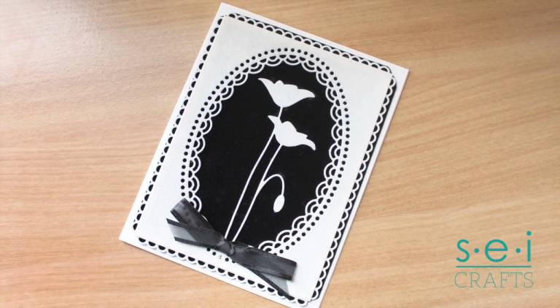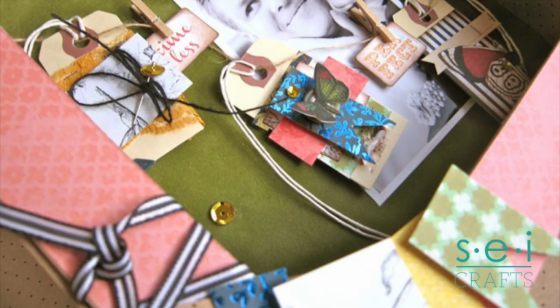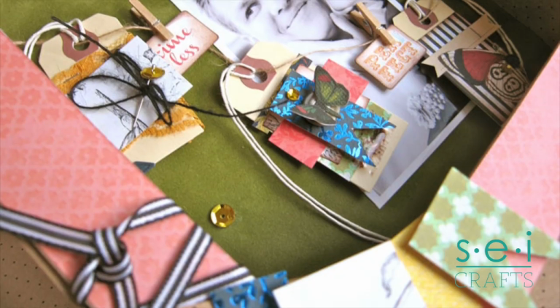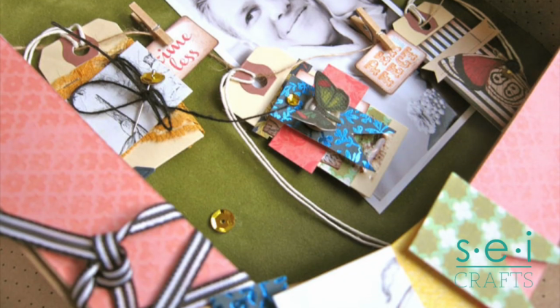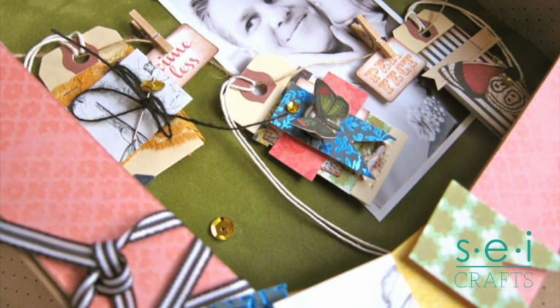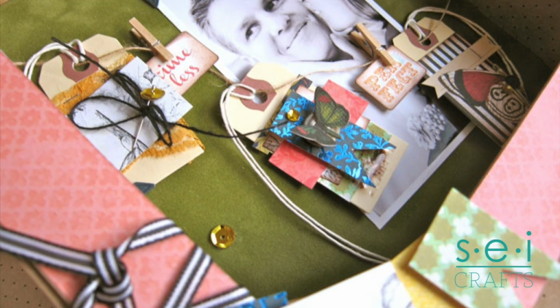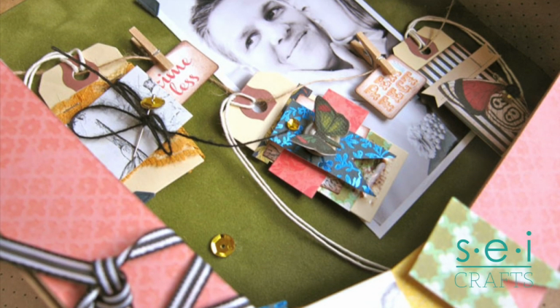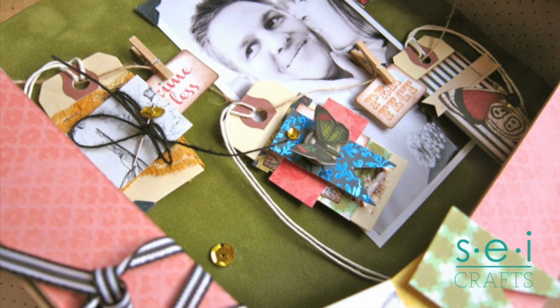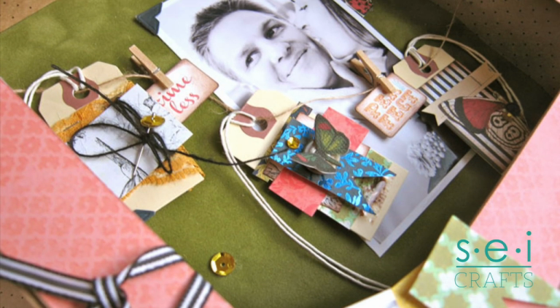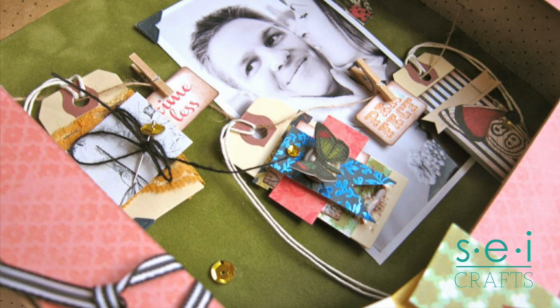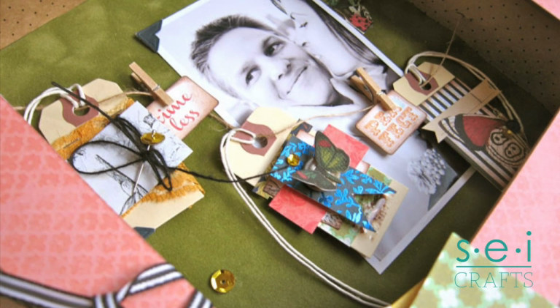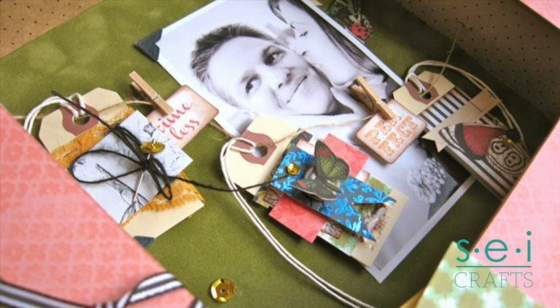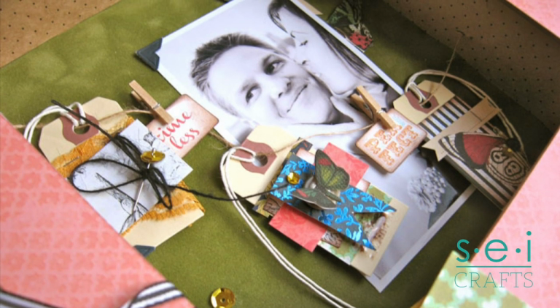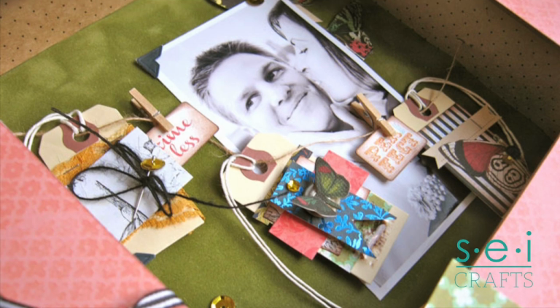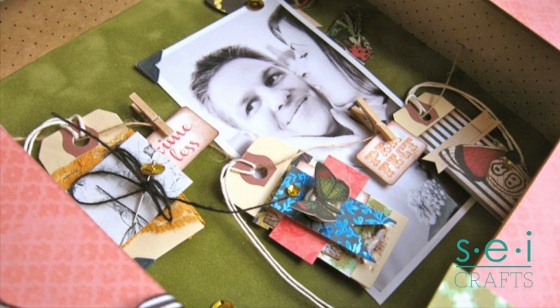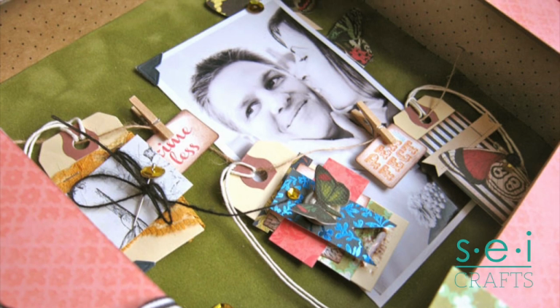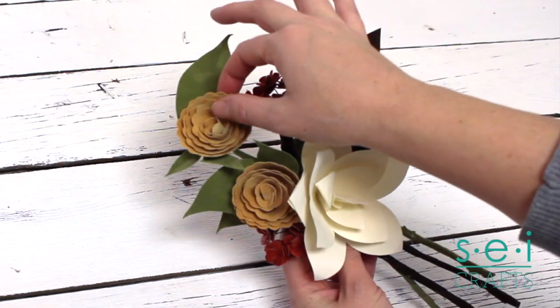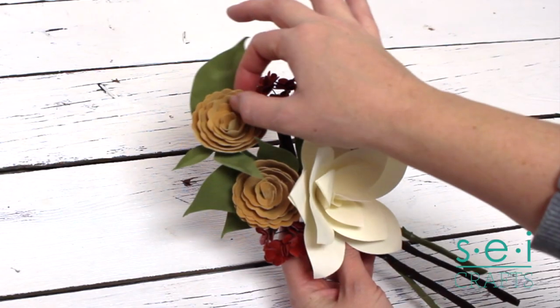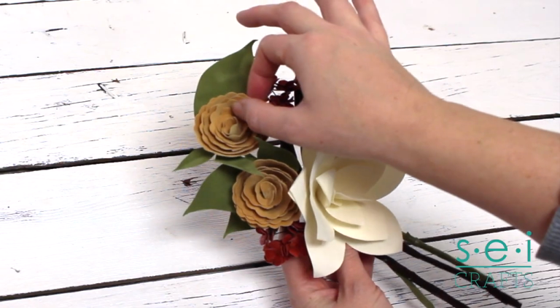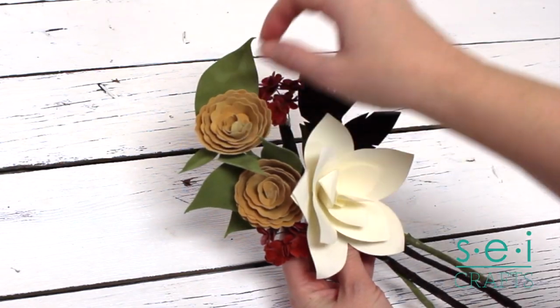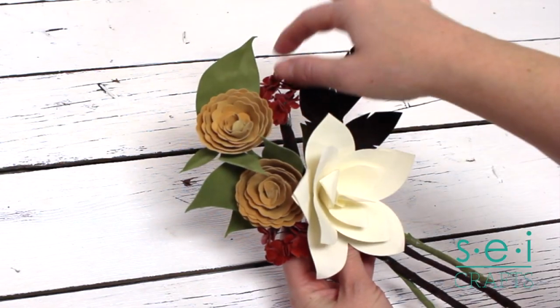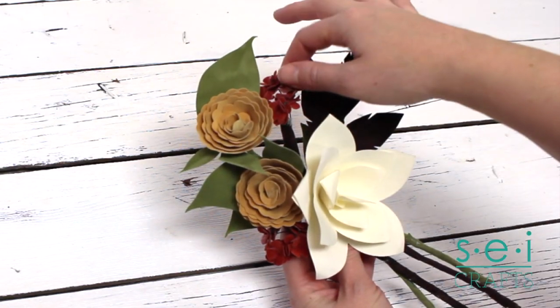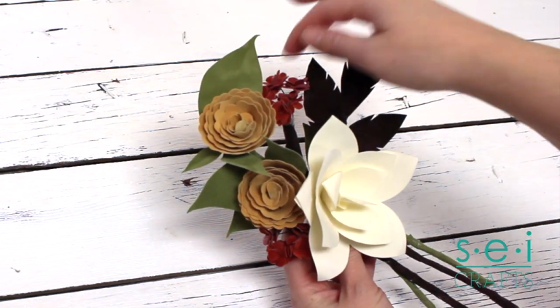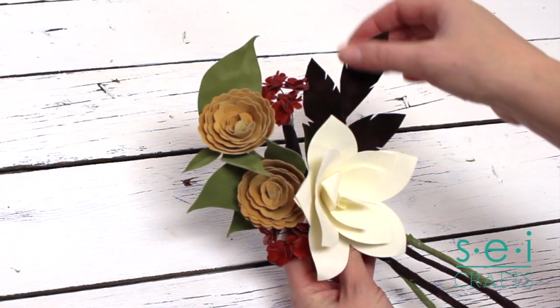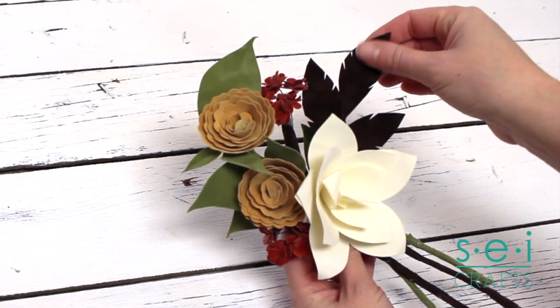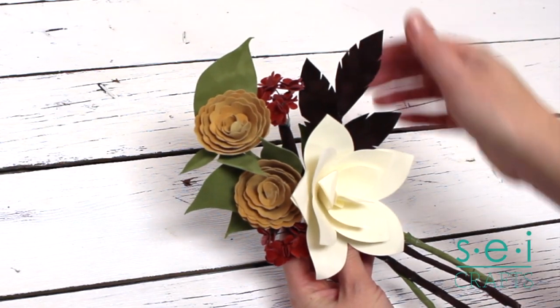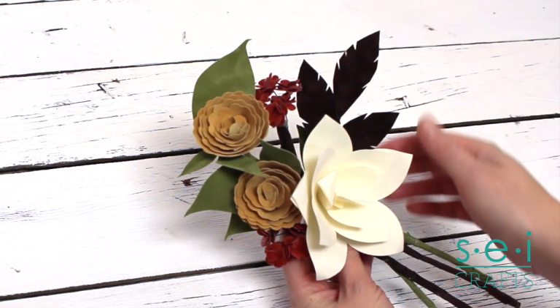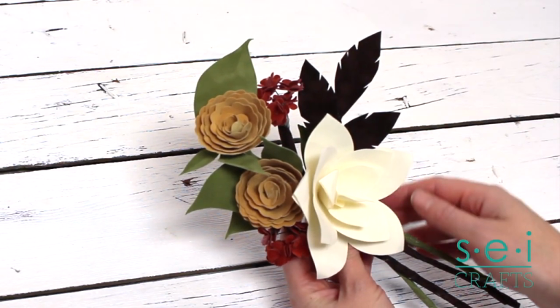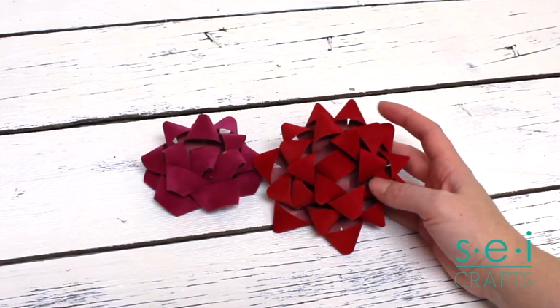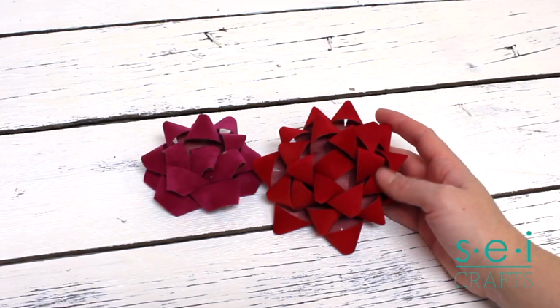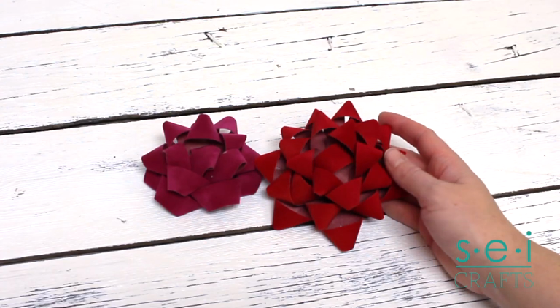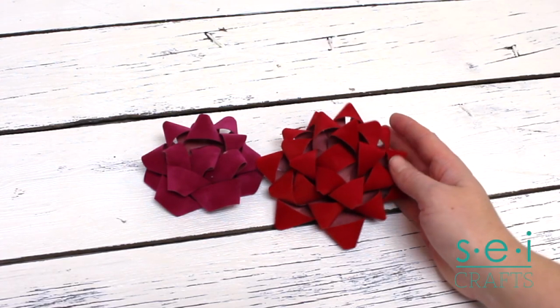Velvet paper makes a beautiful background for shadow box designs. You can even create 3D designs like flowers or gift bows.